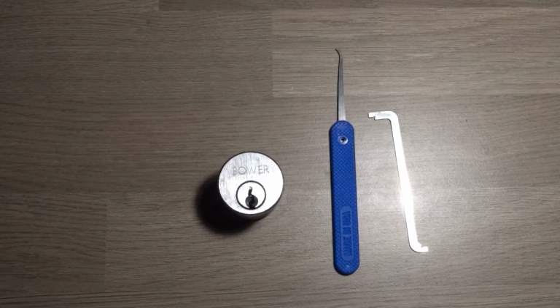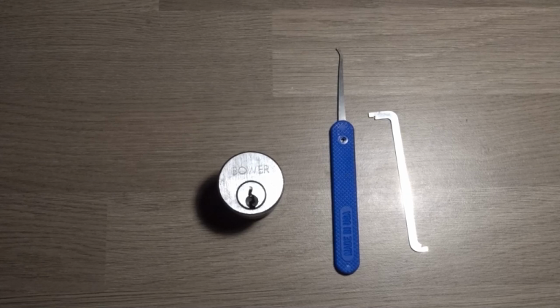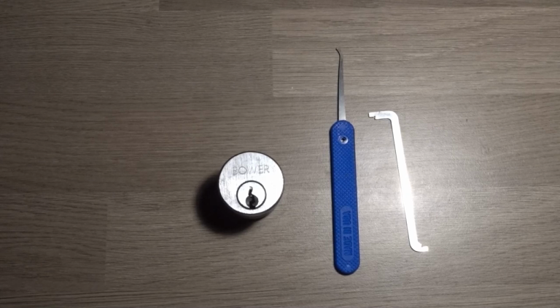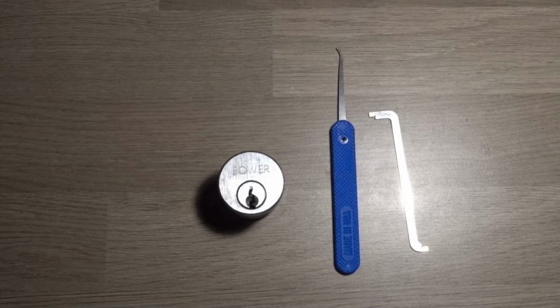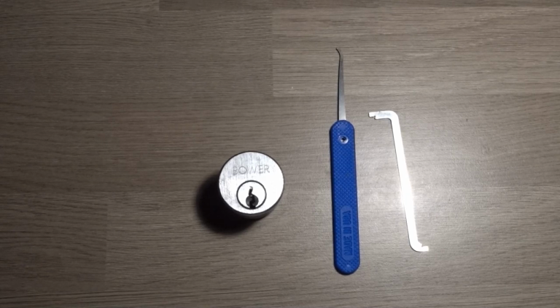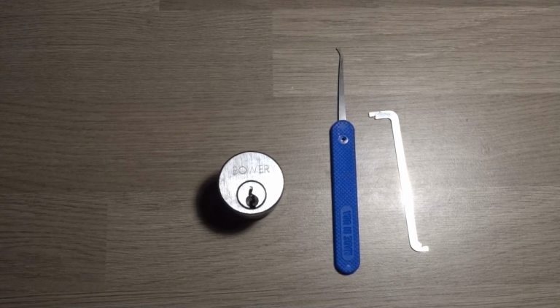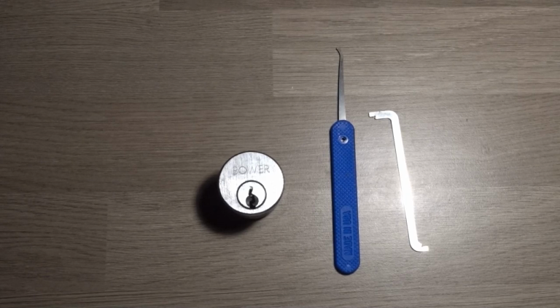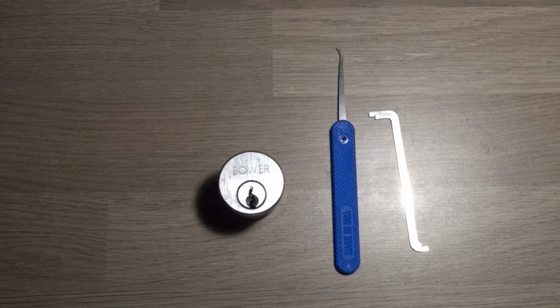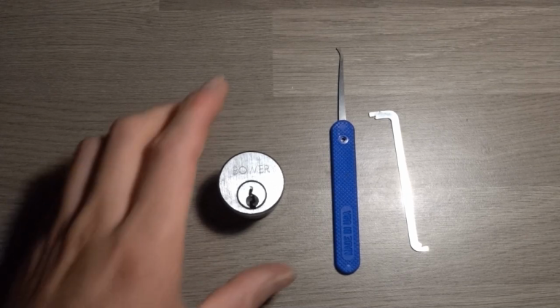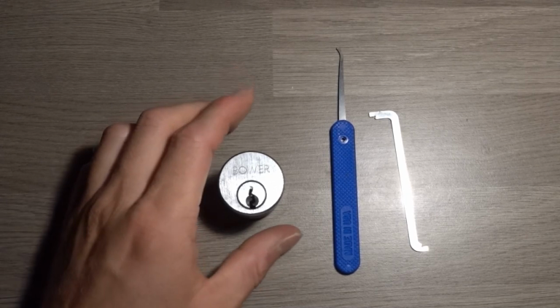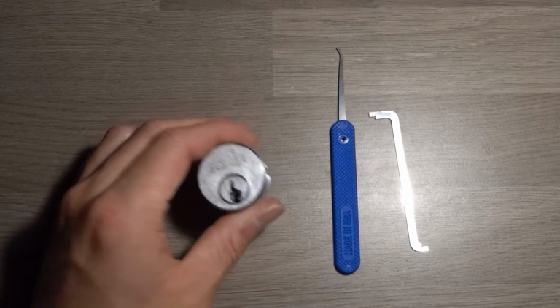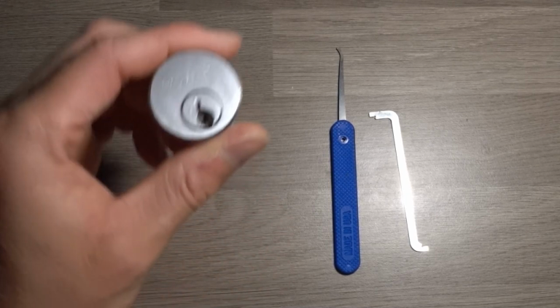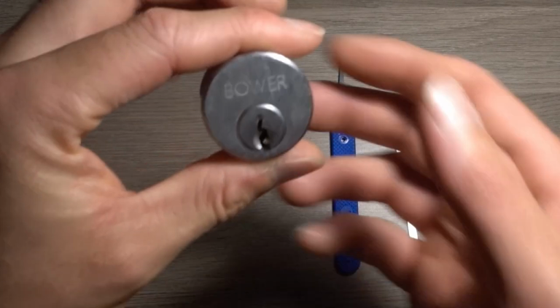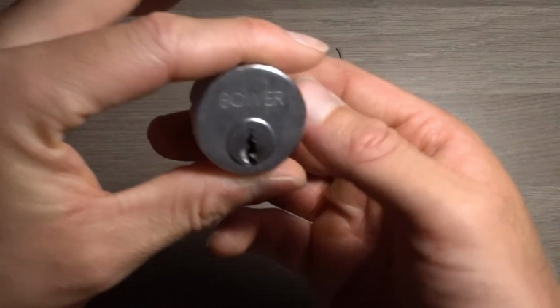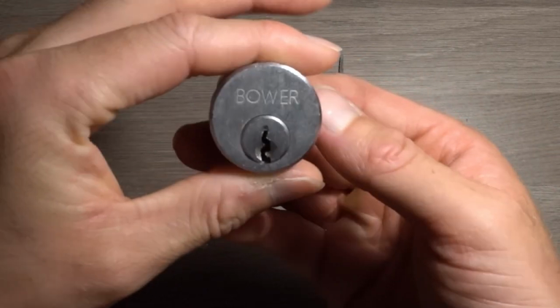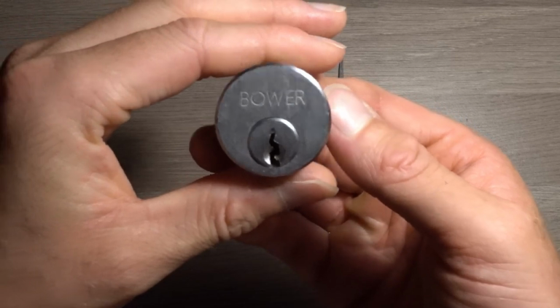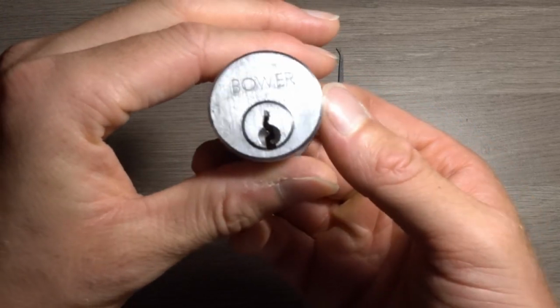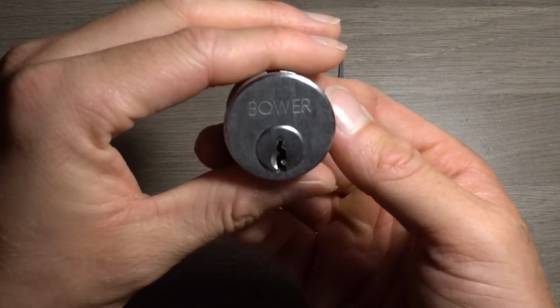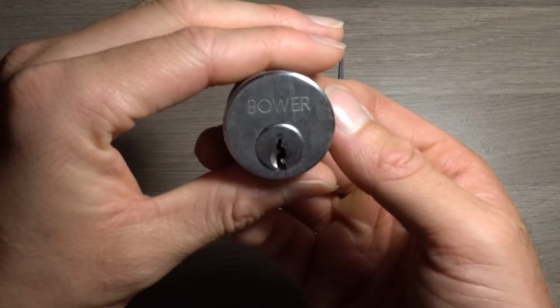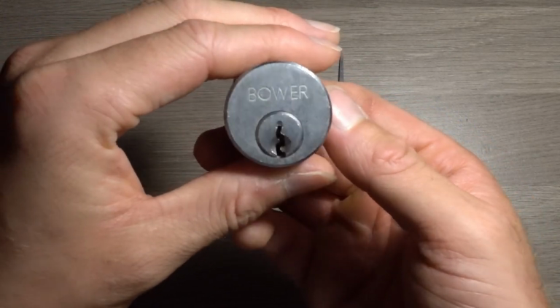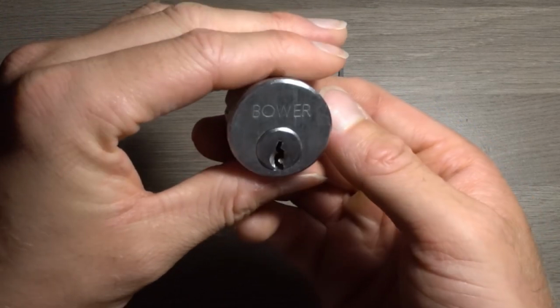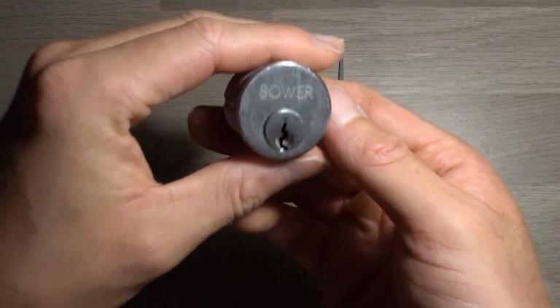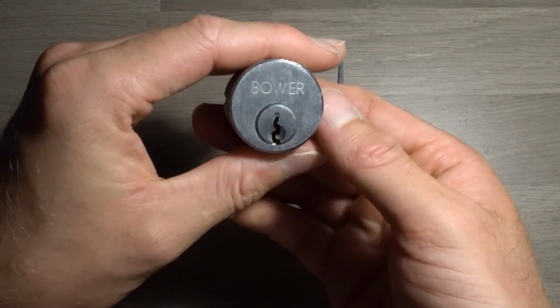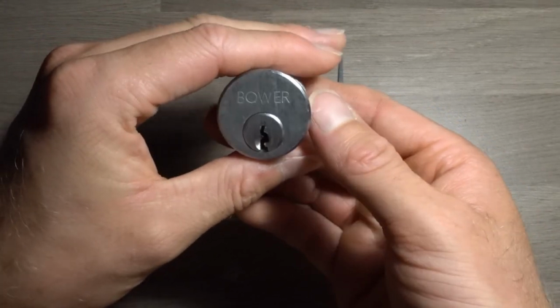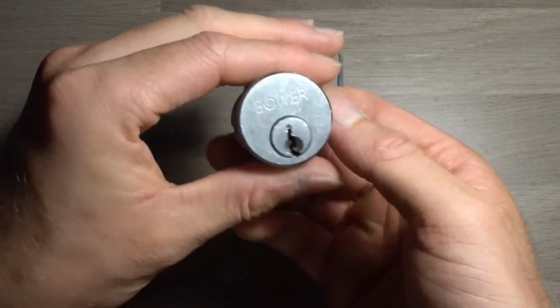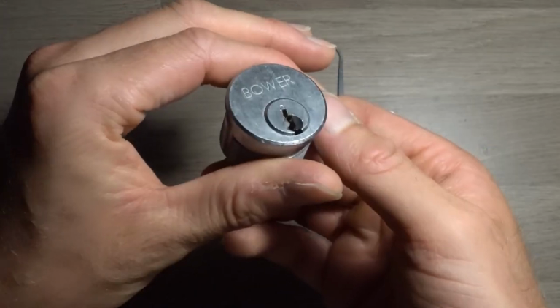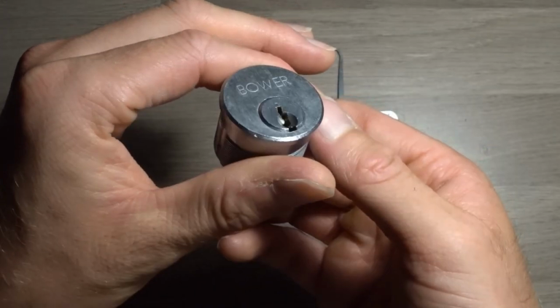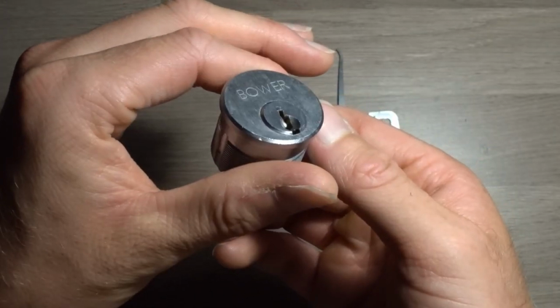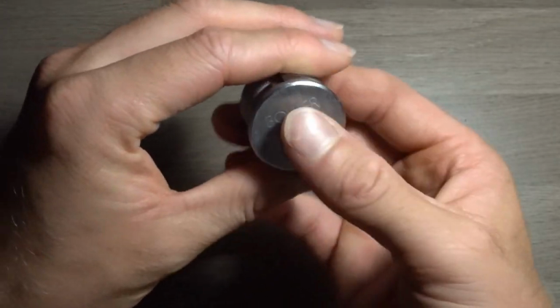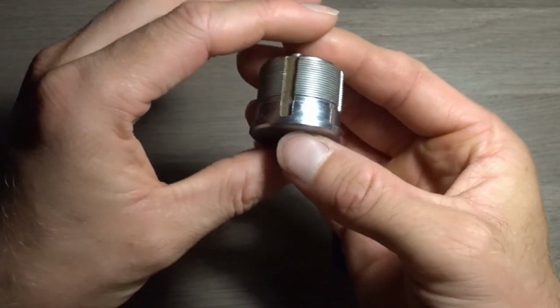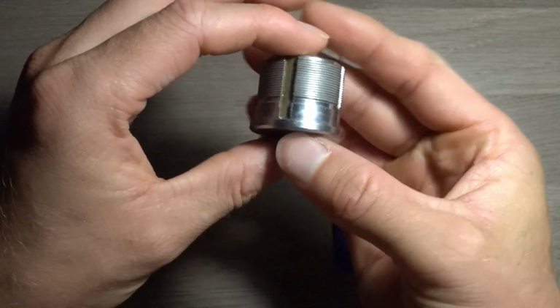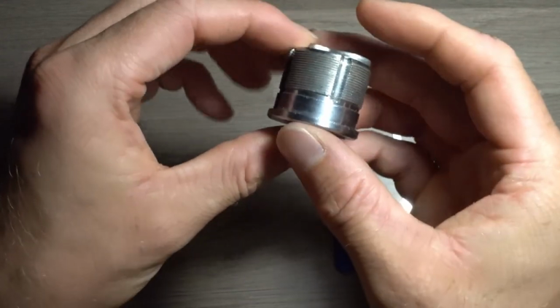This is Jack the Picker and in today's video I'm going to be picking a lock that I've actually already picked on this channel before — it's the Boa or Bauer, however you pronounce that, cylinder lock. I believe it's a 5-pin.